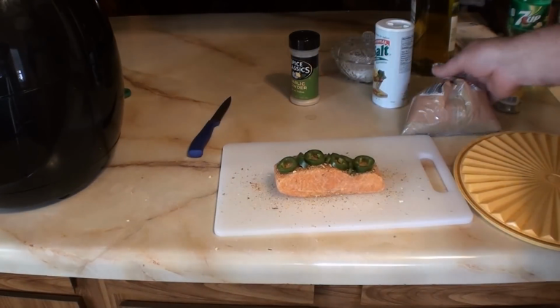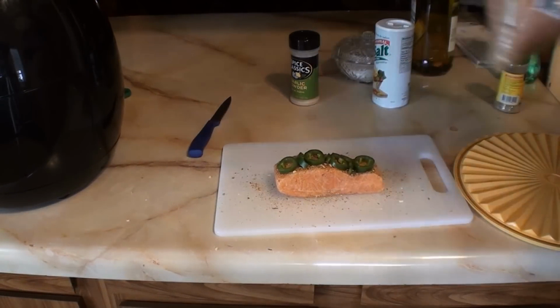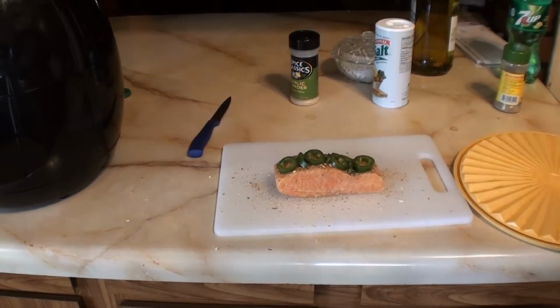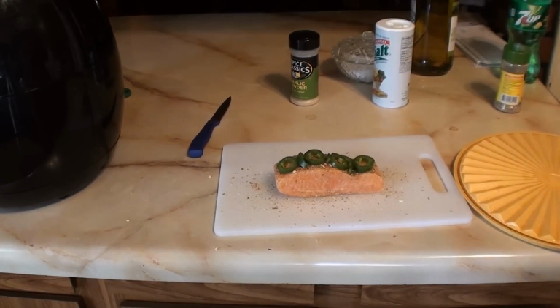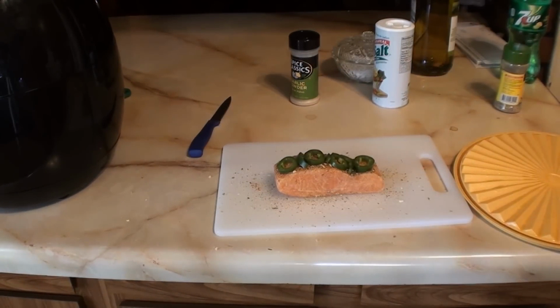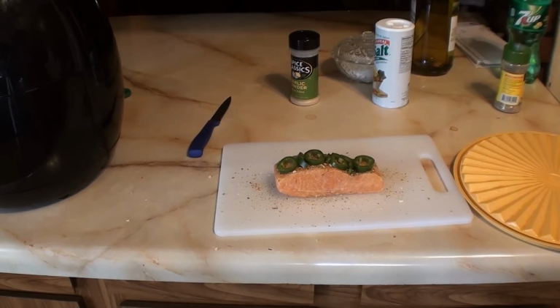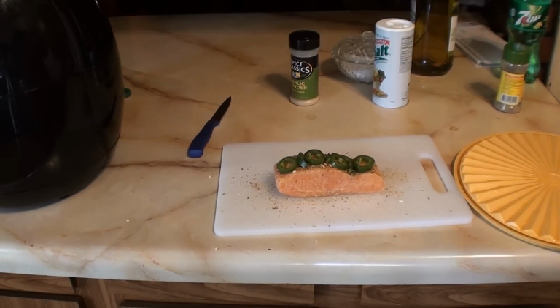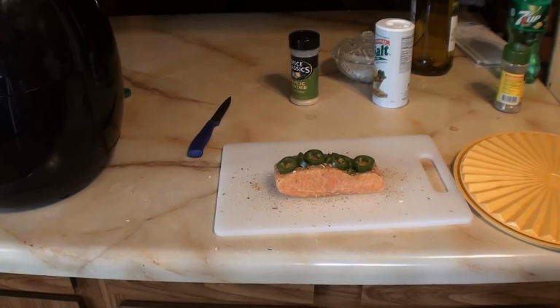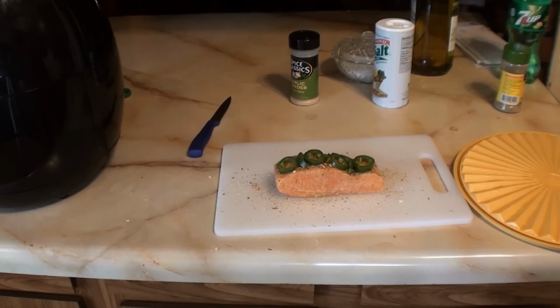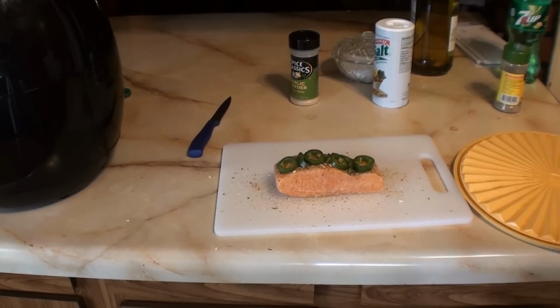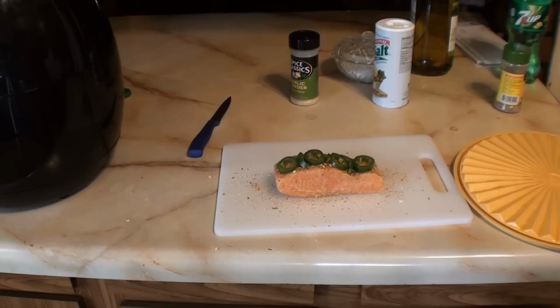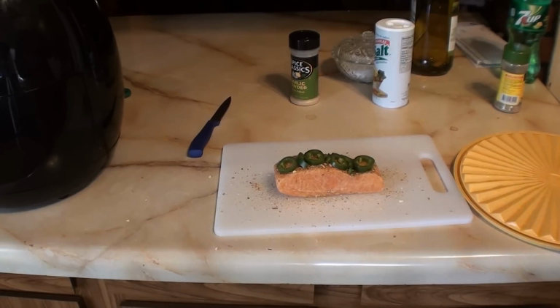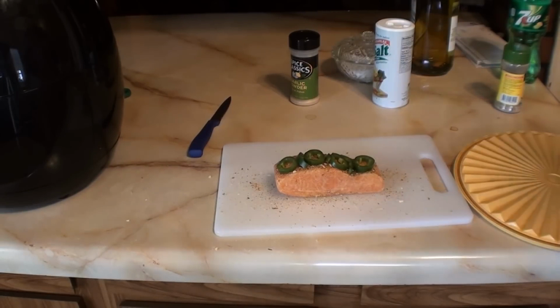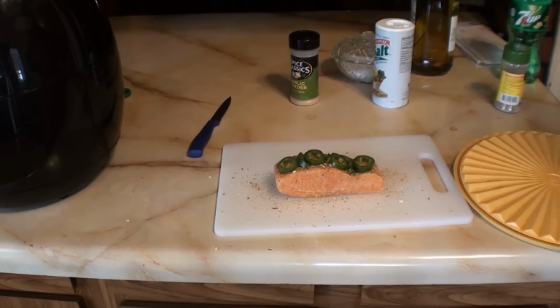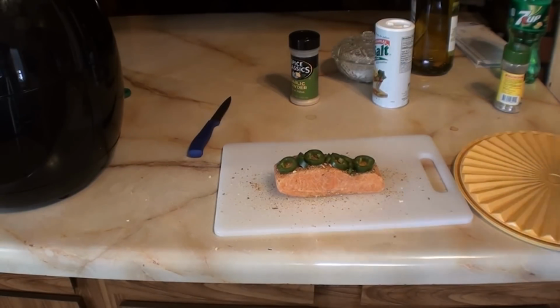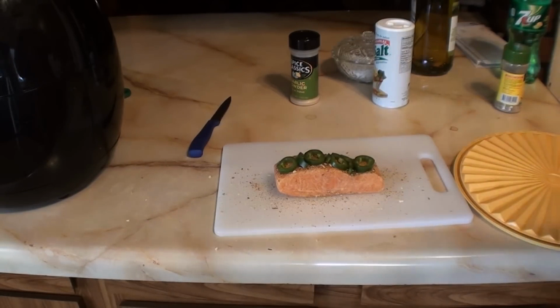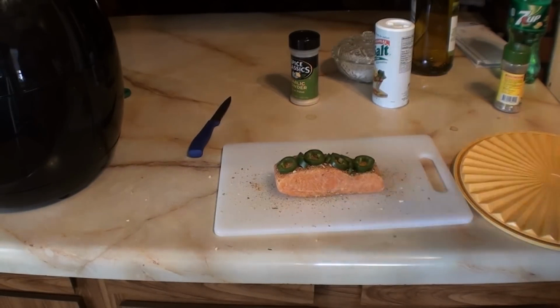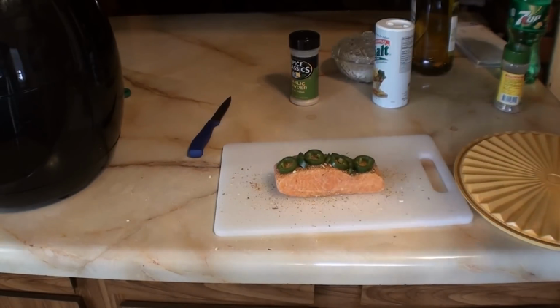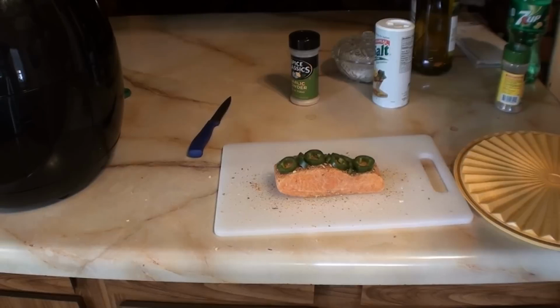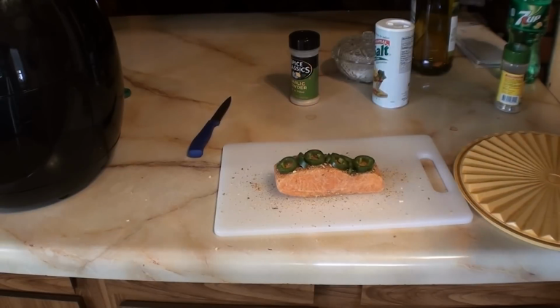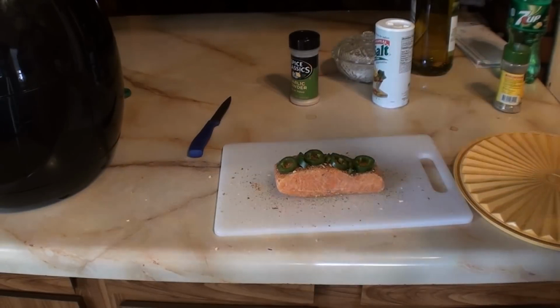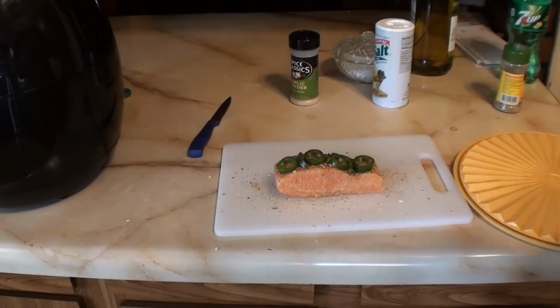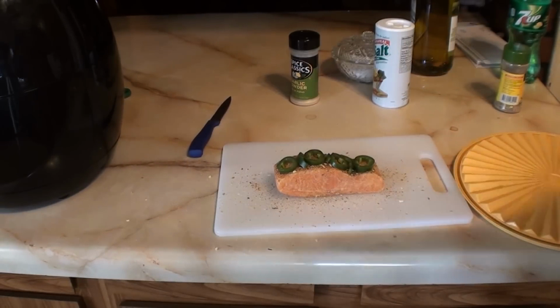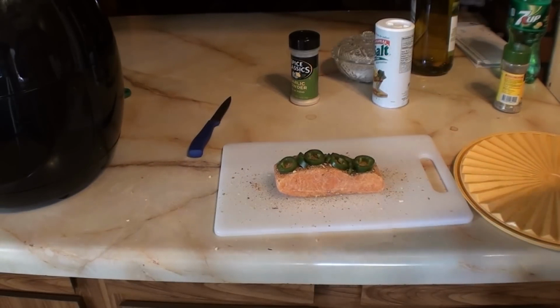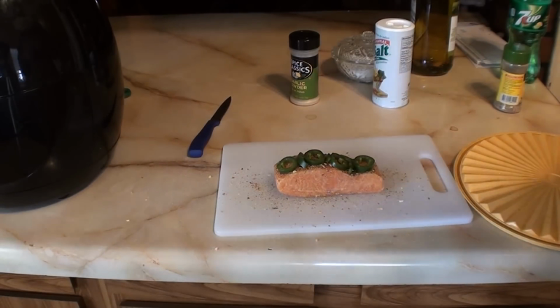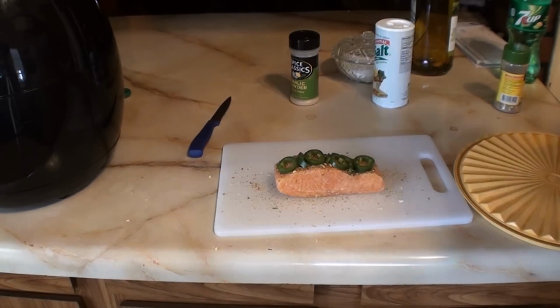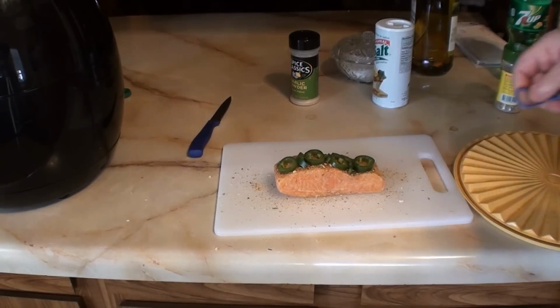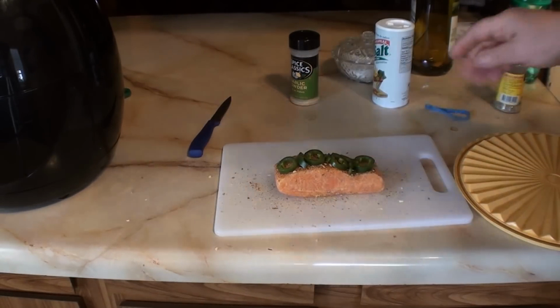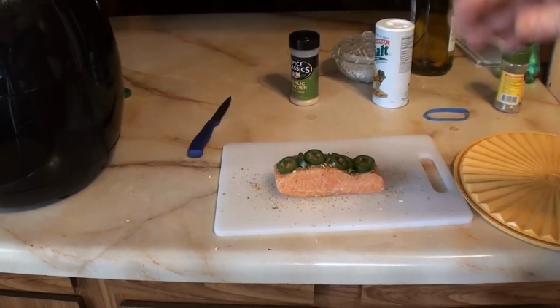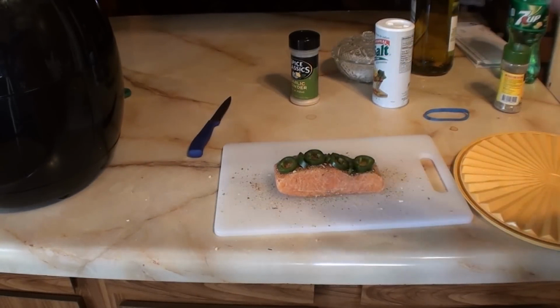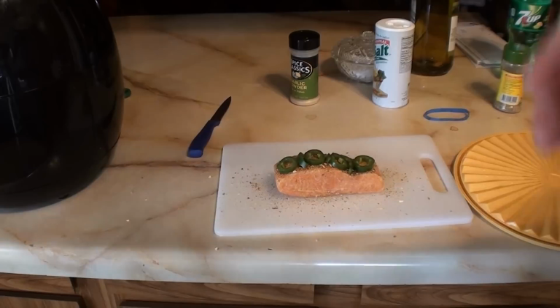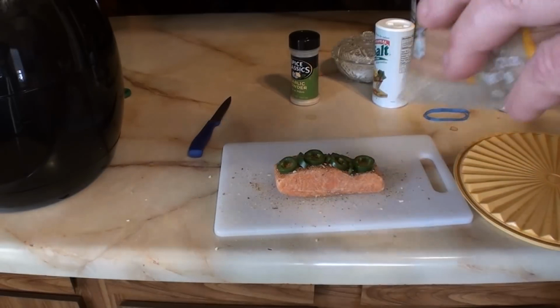And now the brown sugar — and I'll tell you, it turns out freaking awesome.